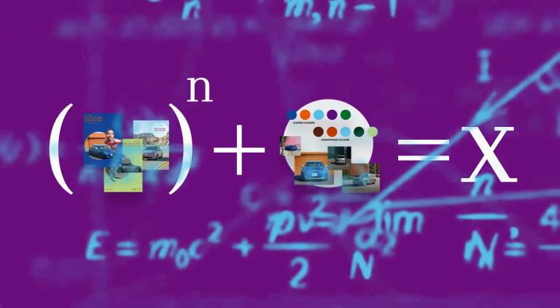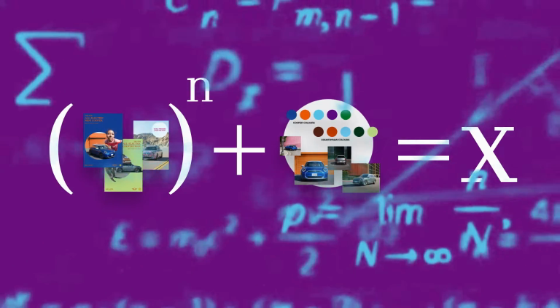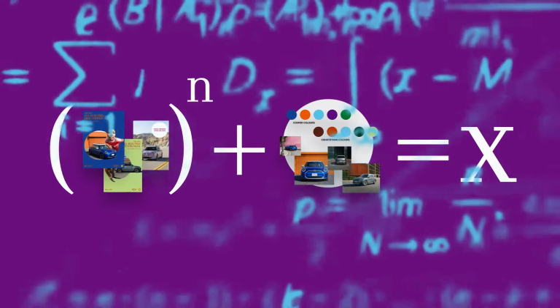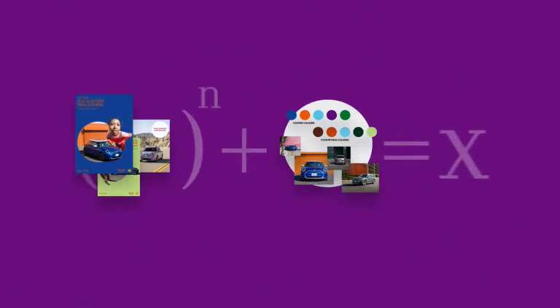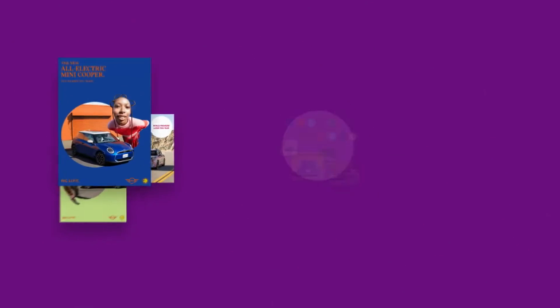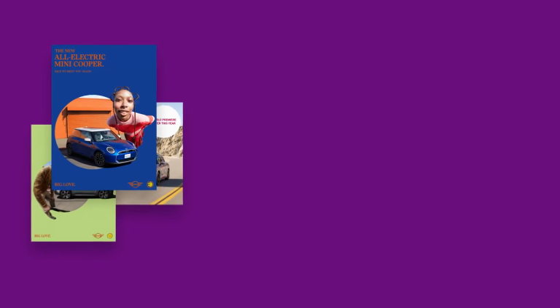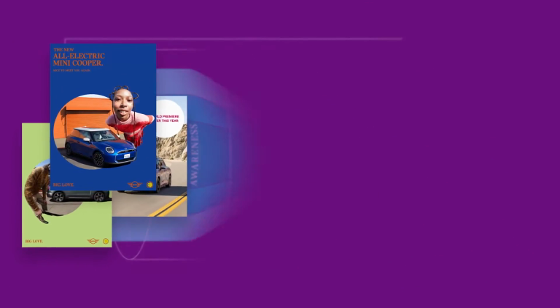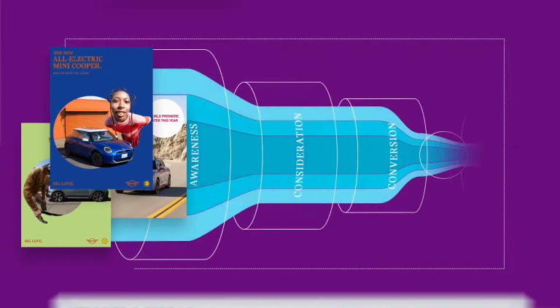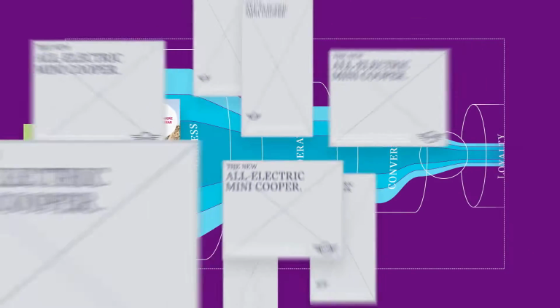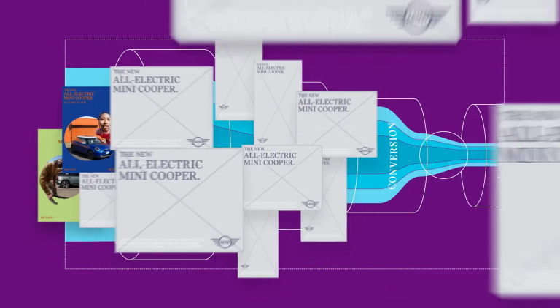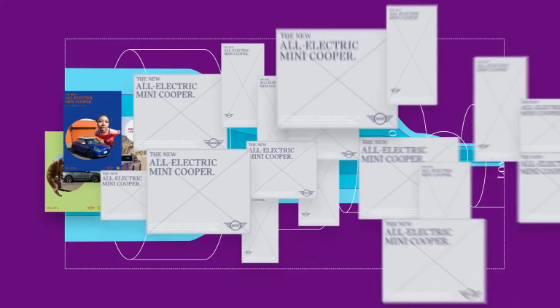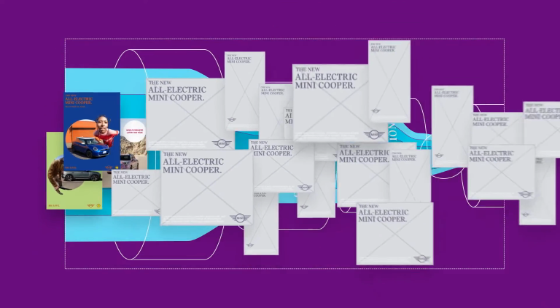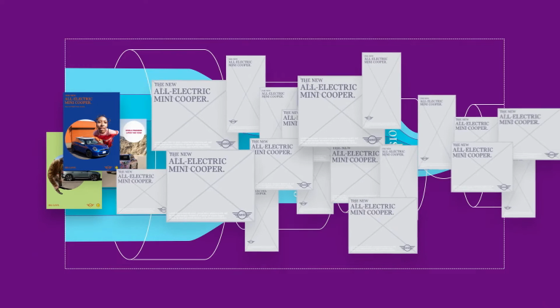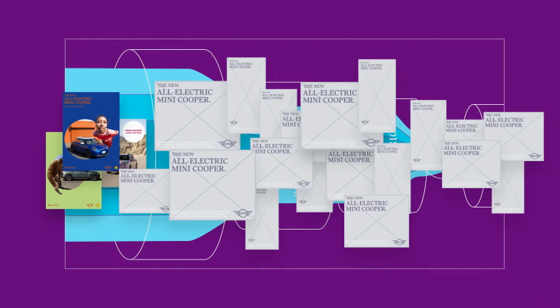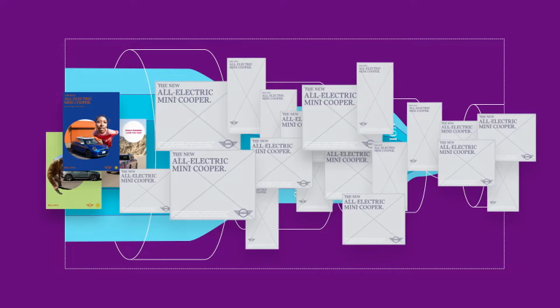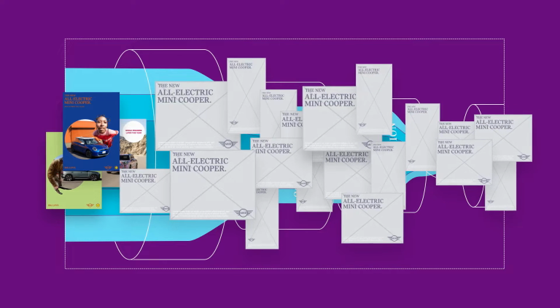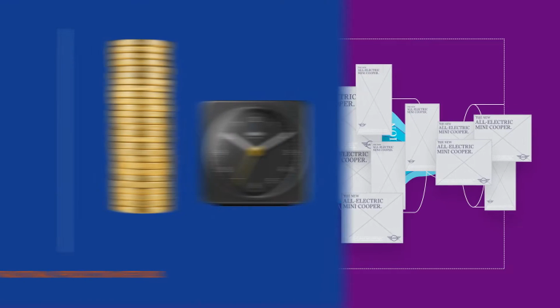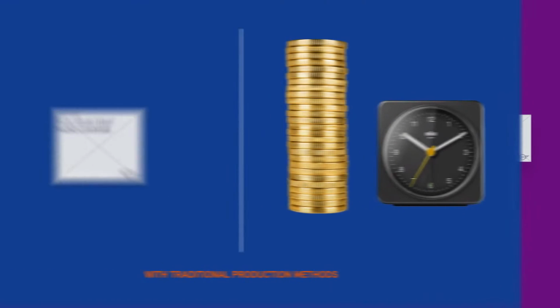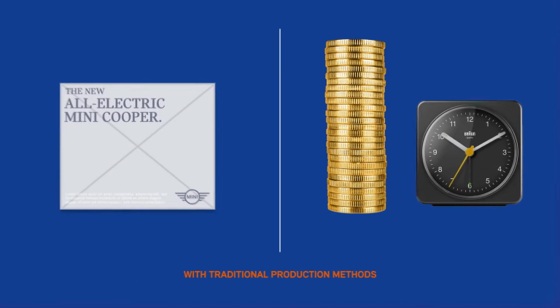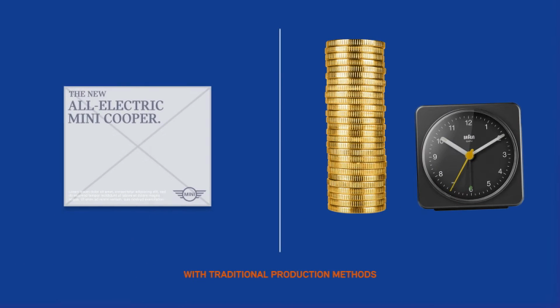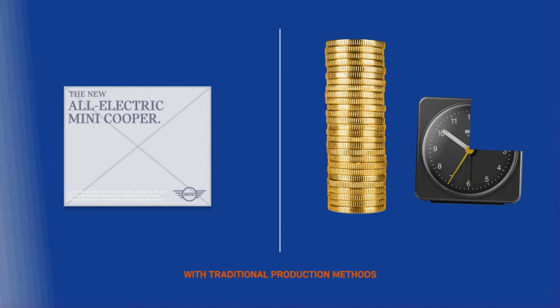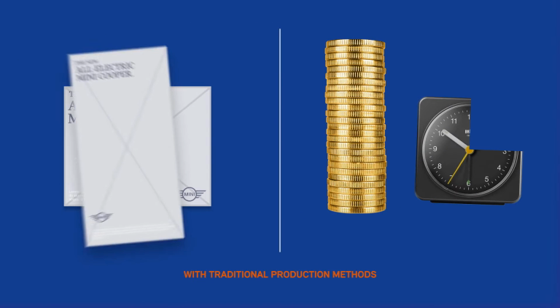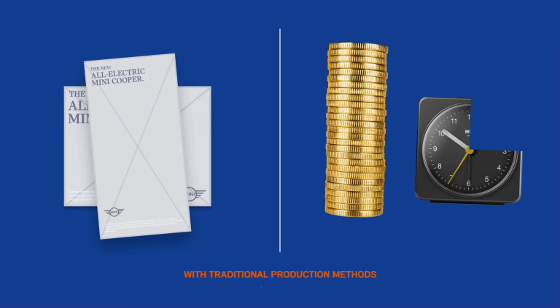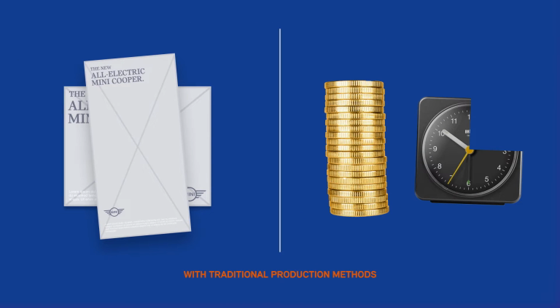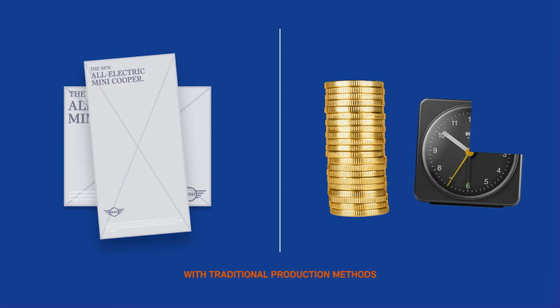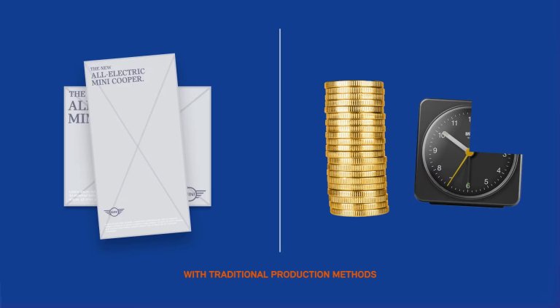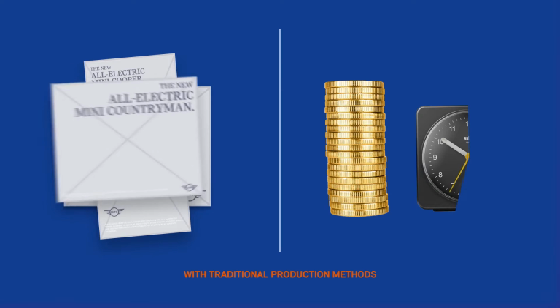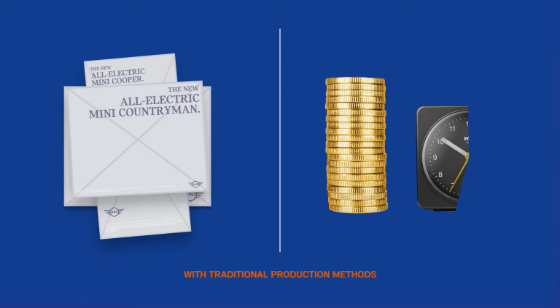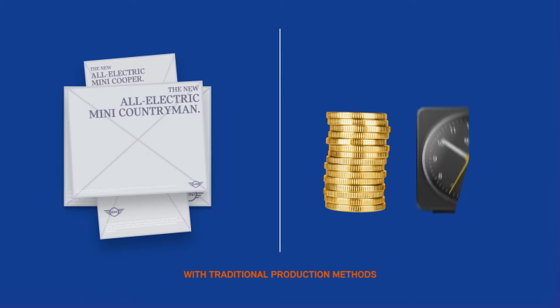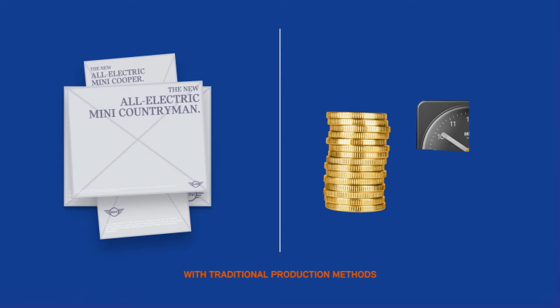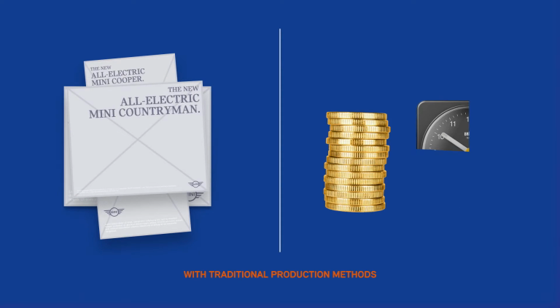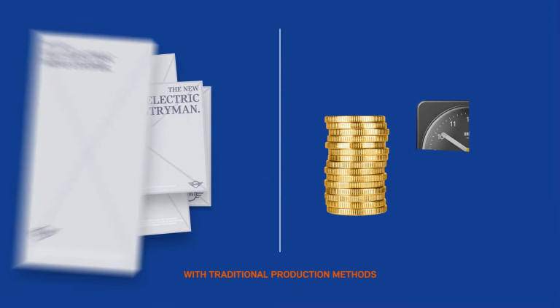The new MINI family requires entirely new product content for the whole marketing funnel that unveils every single feature — a challenge that, with traditional production methods looking at time and budget, is impossible to solve.